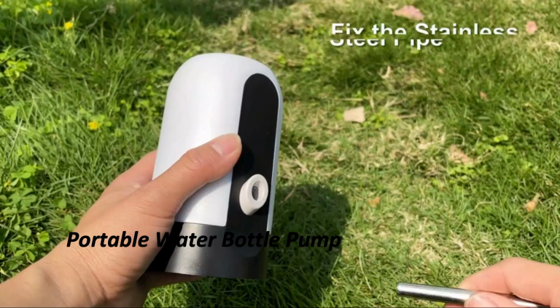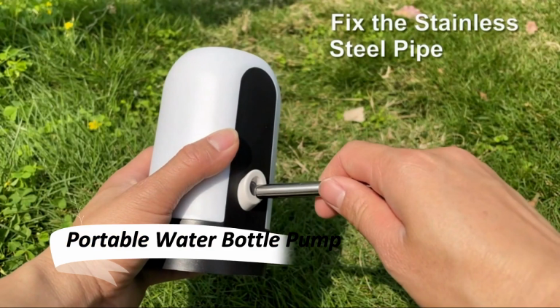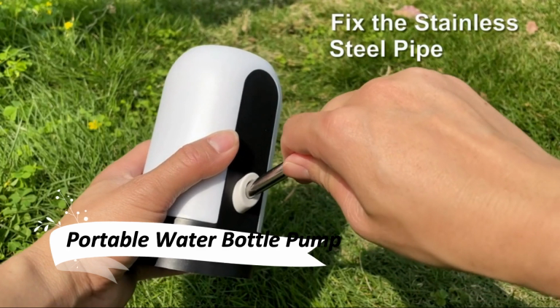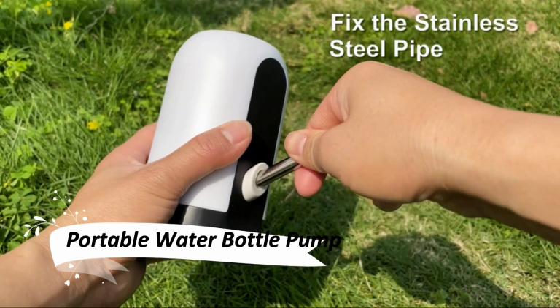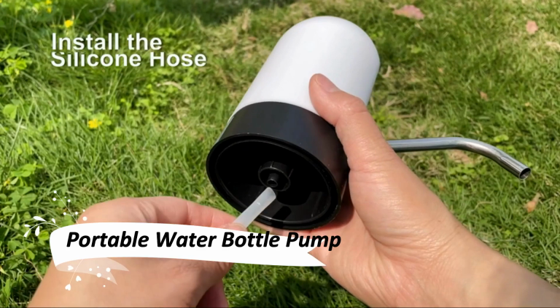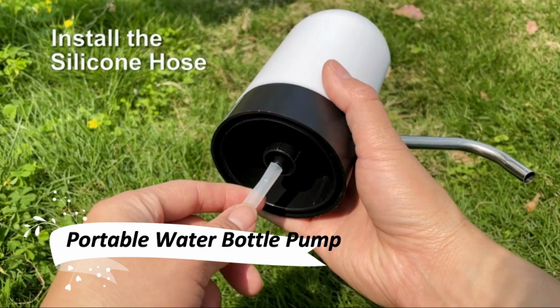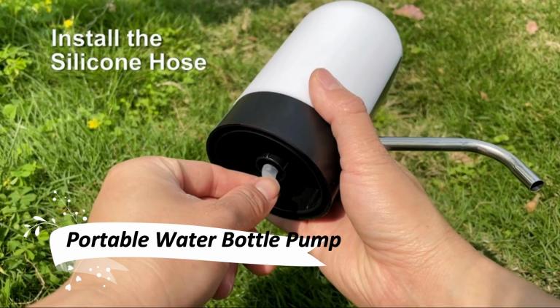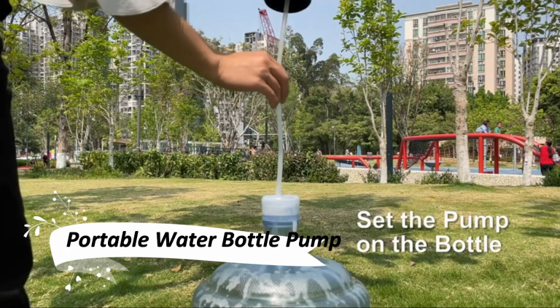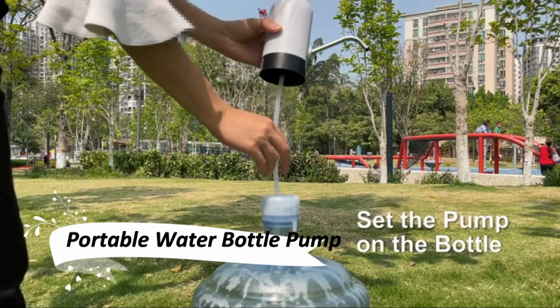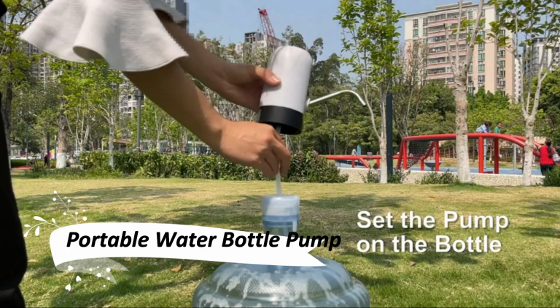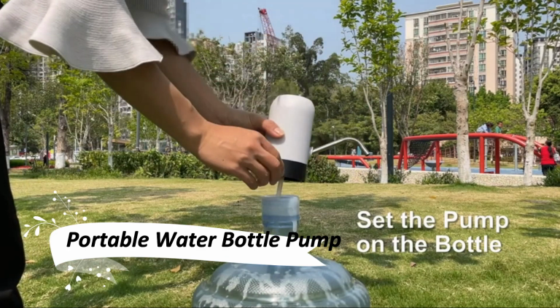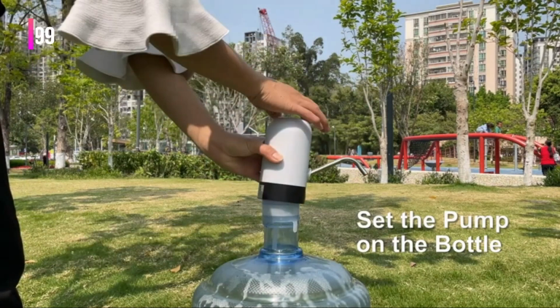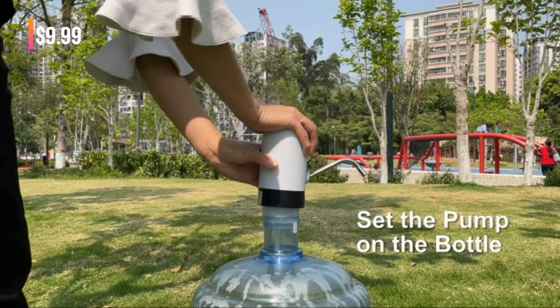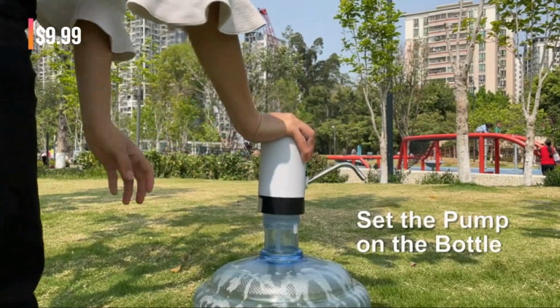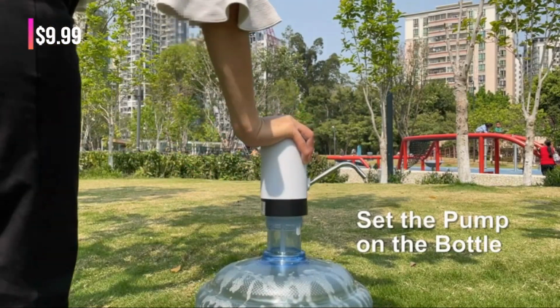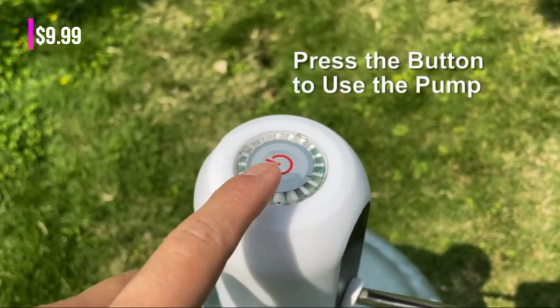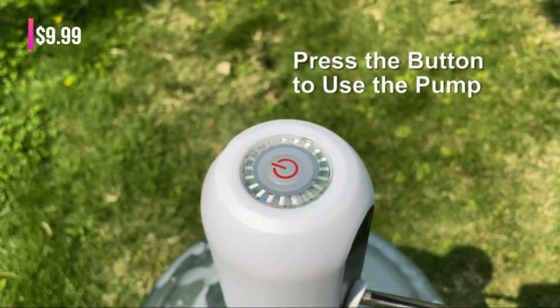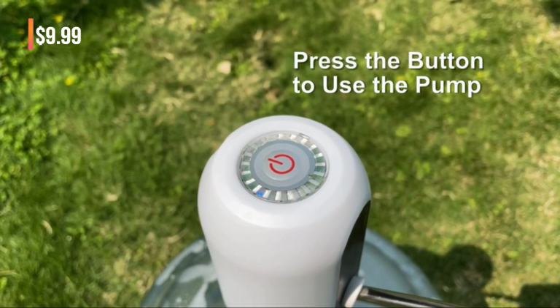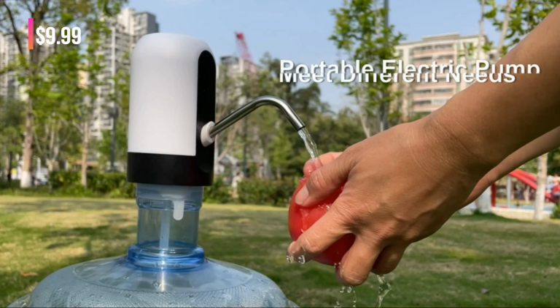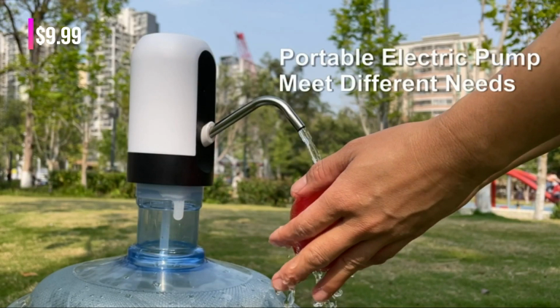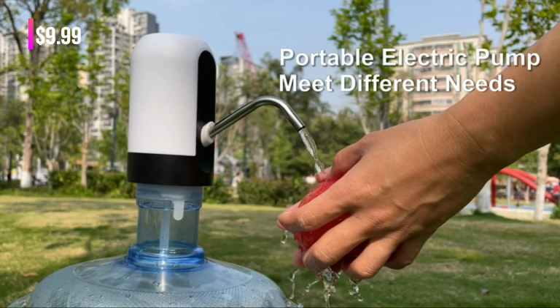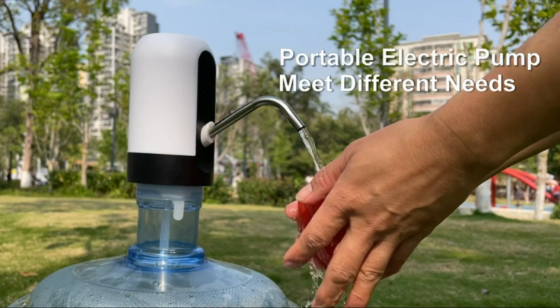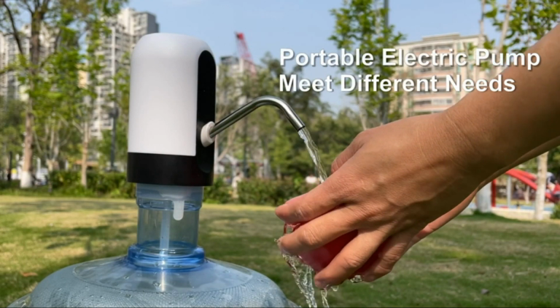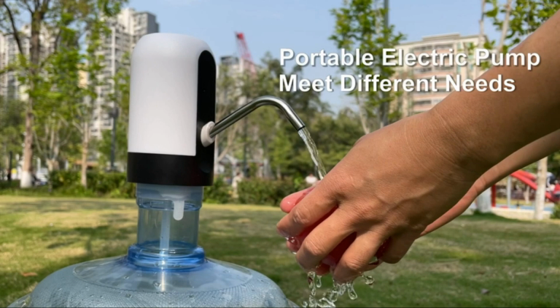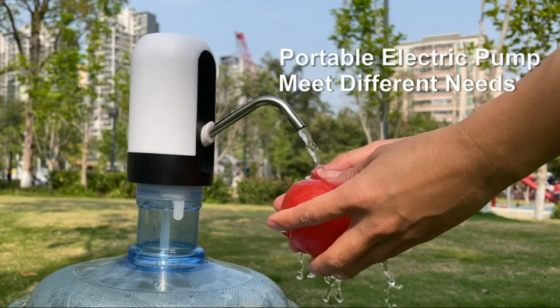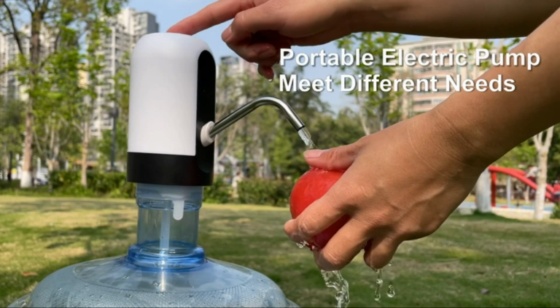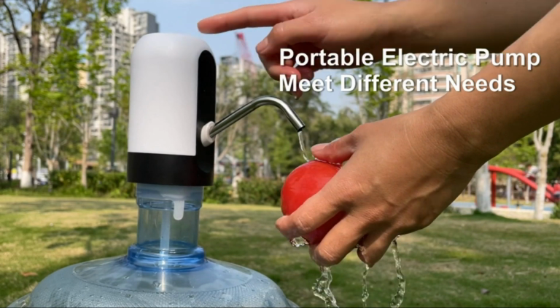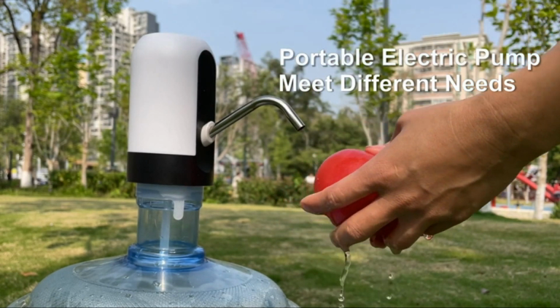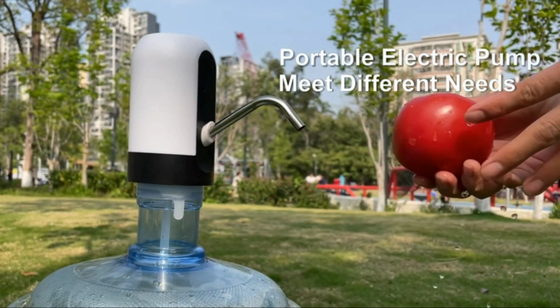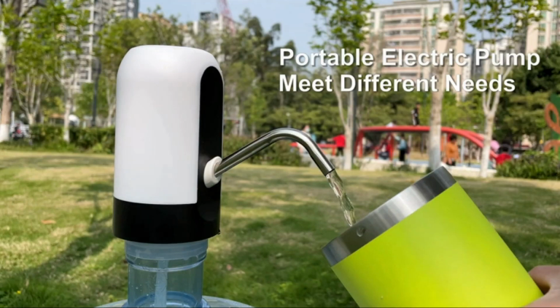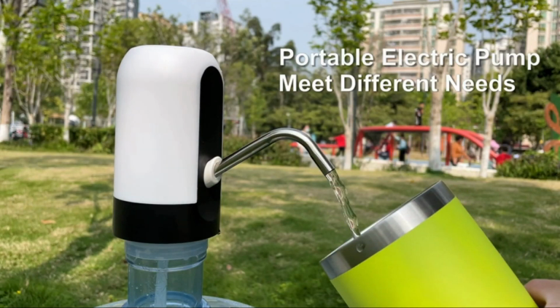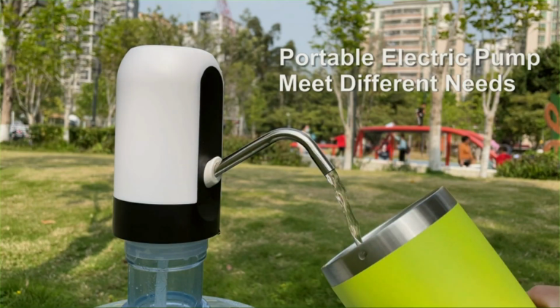First up, we have this portable water bottle pump. It's not just a water dispenser — it's a game changer for my camping trips. It's got a rechargeable battery that lasts for ages, and it's so easy to use. No more struggling with heavy water bottles.